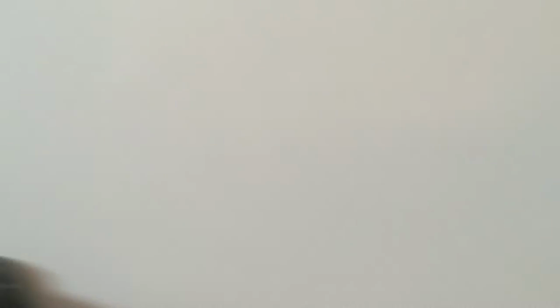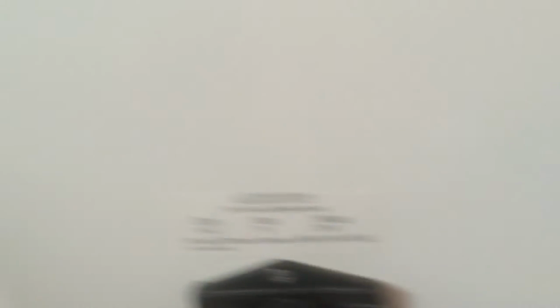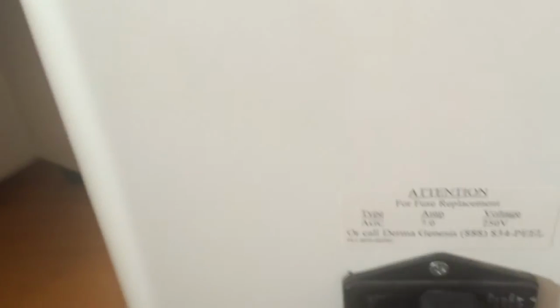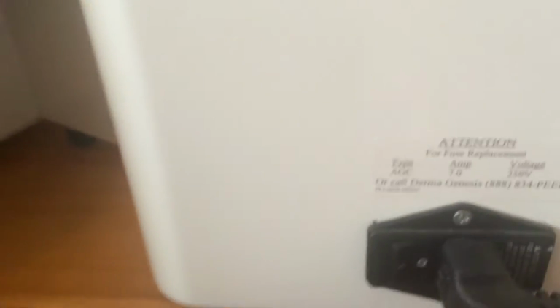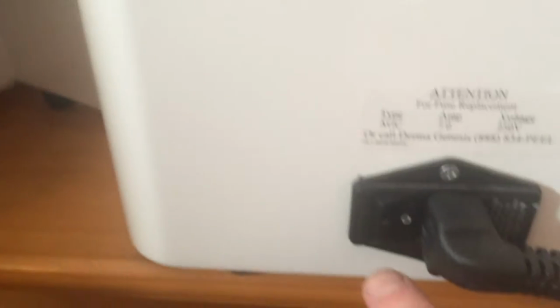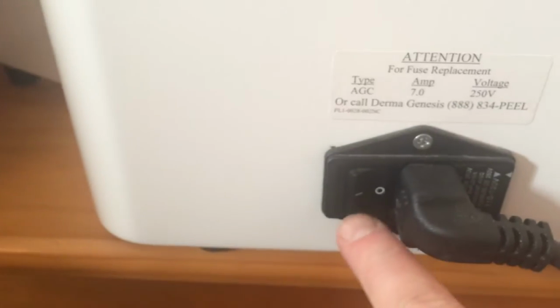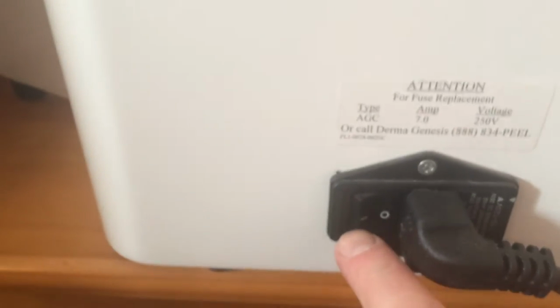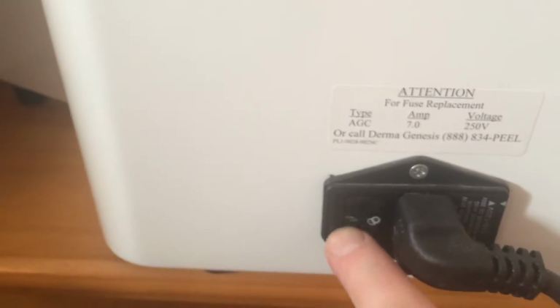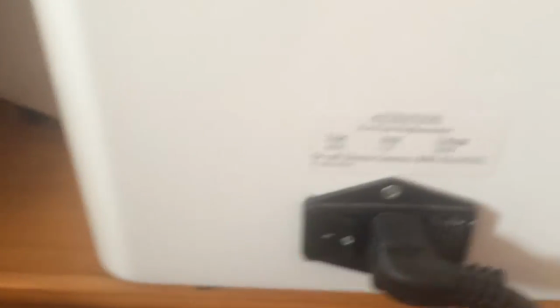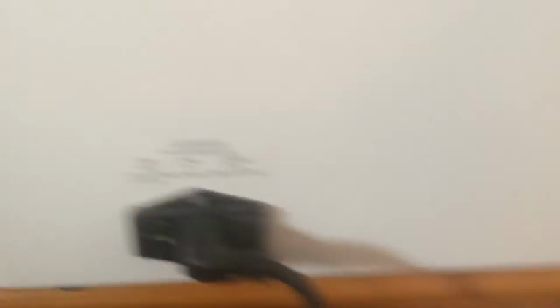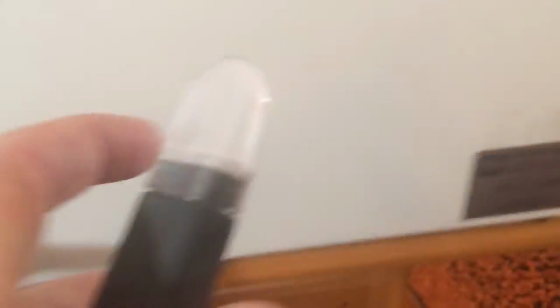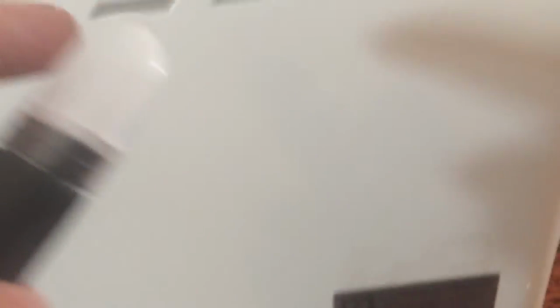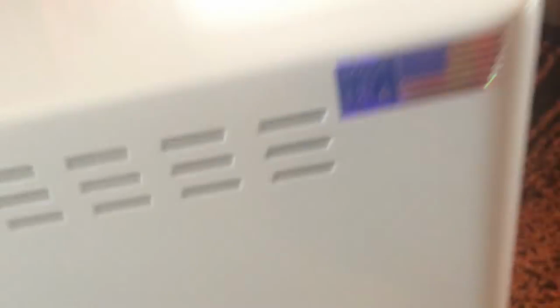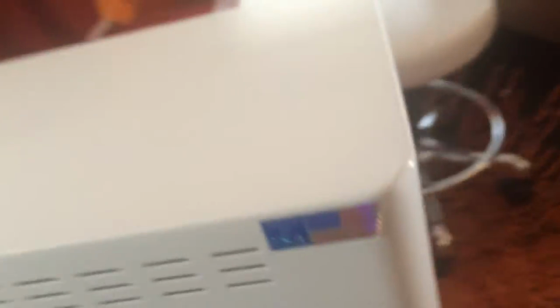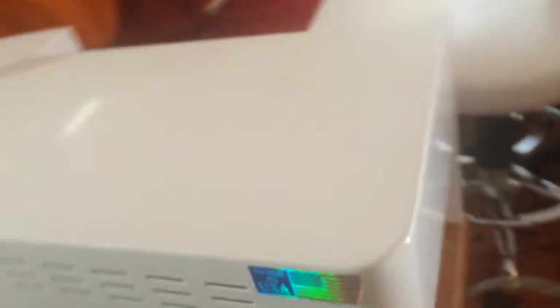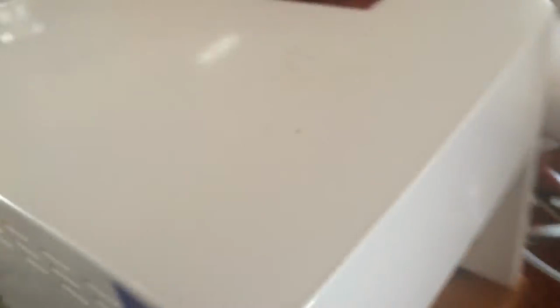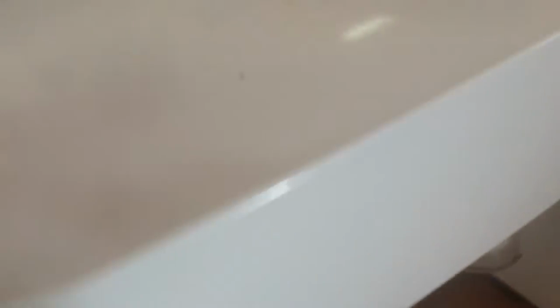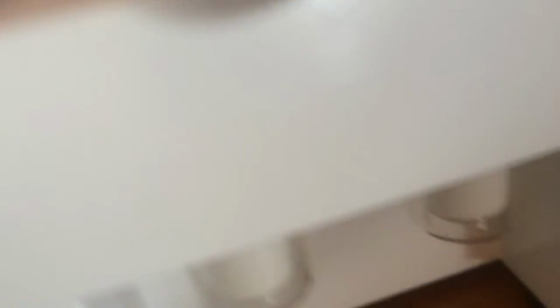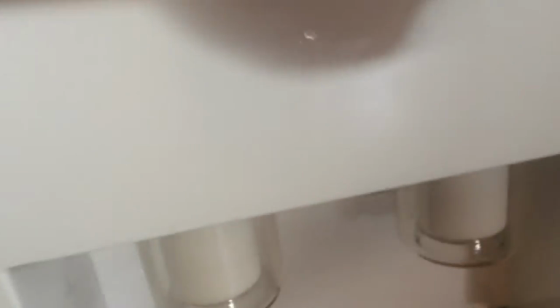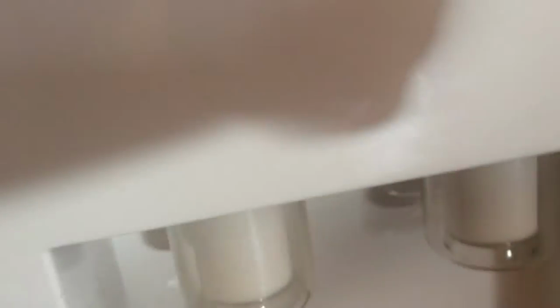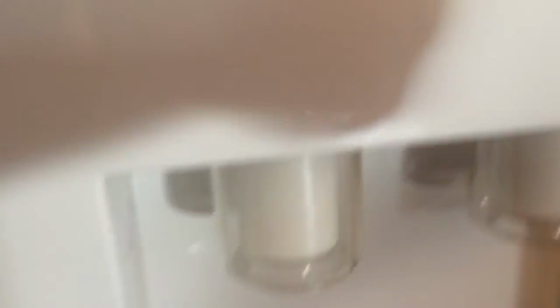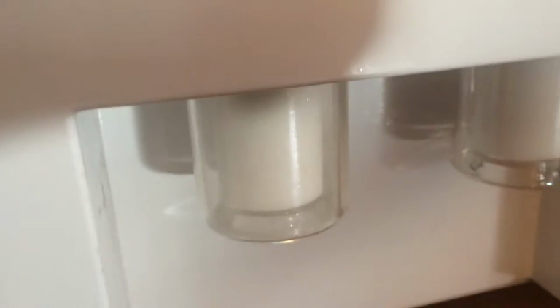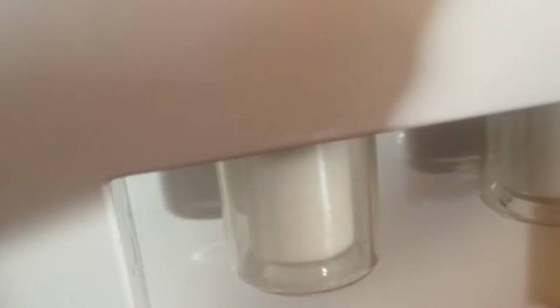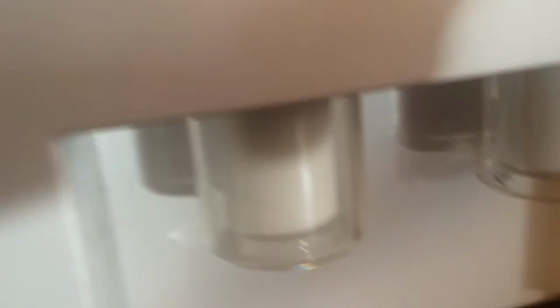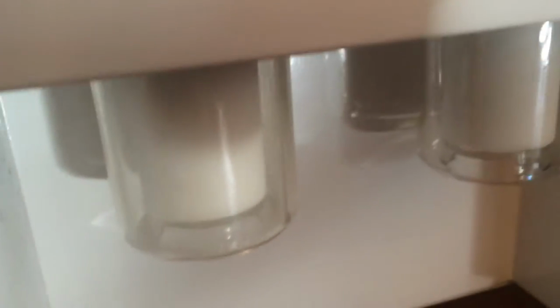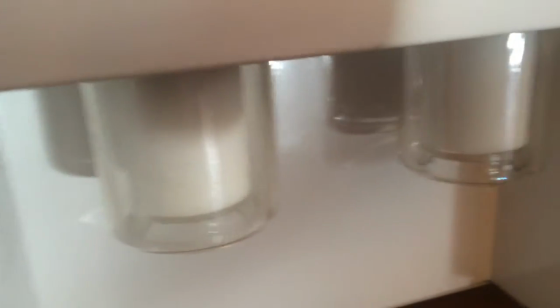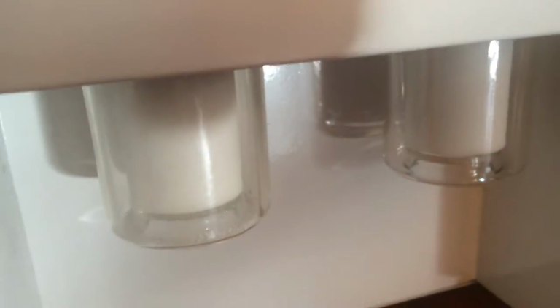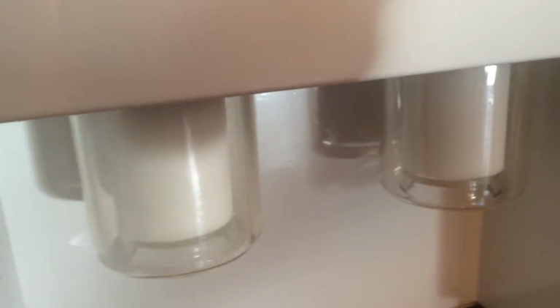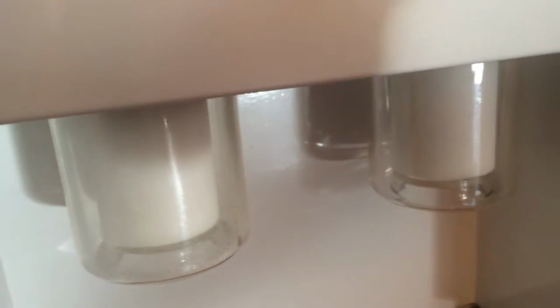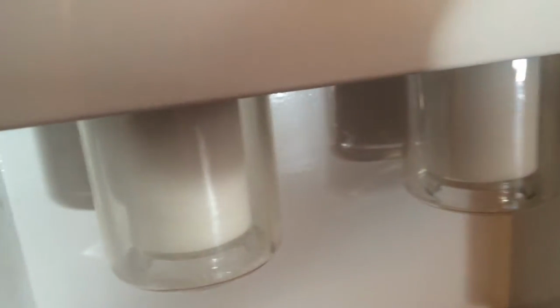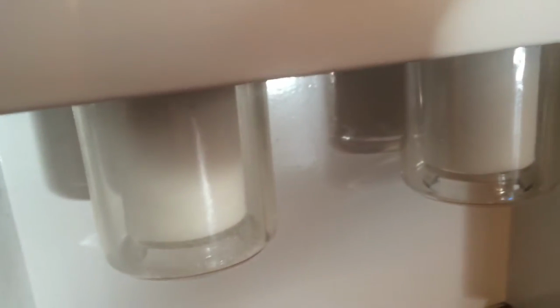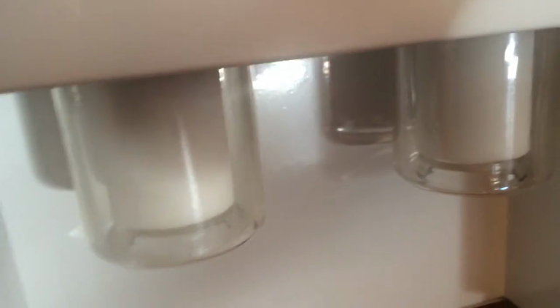The on-off switch is right here. On the side of the machine, you're going to see two filters in place.